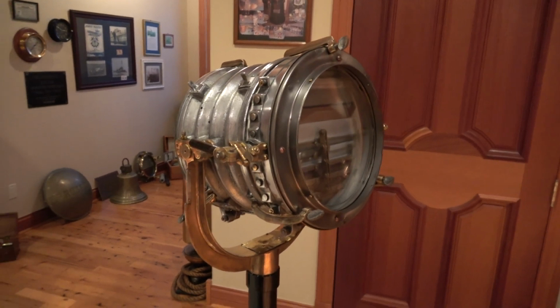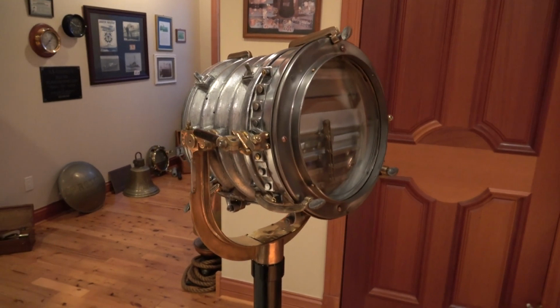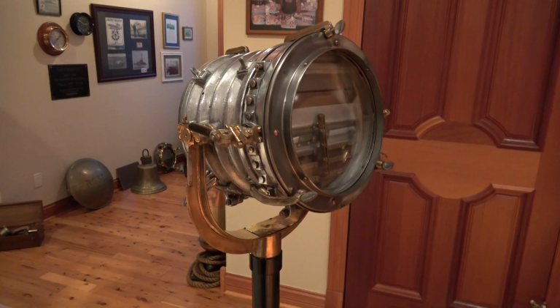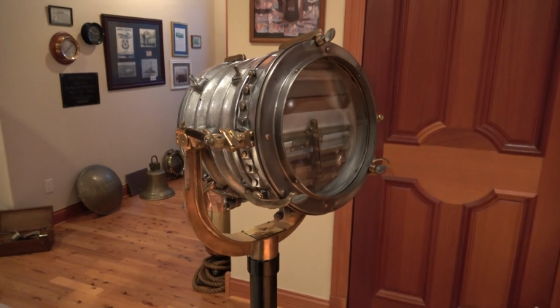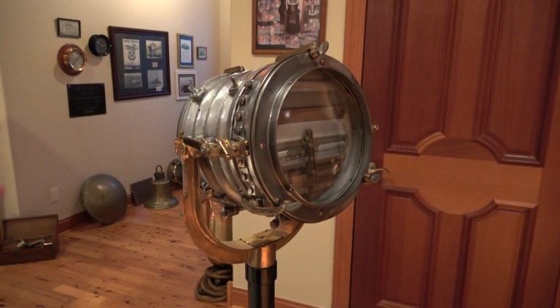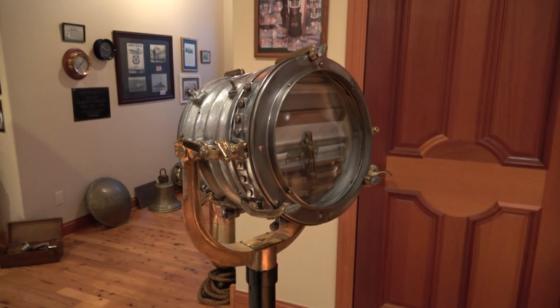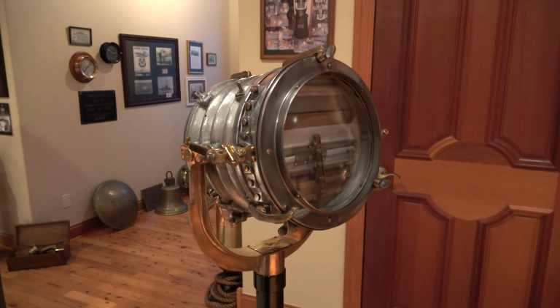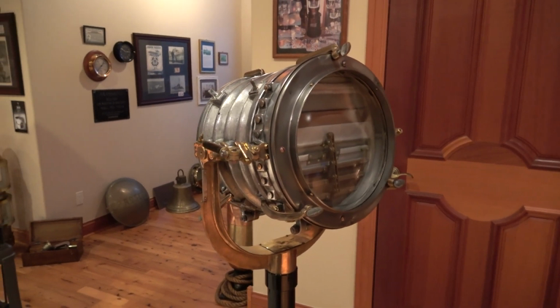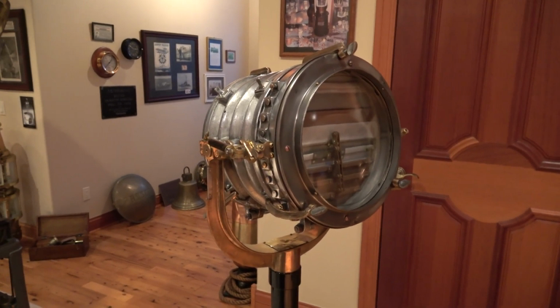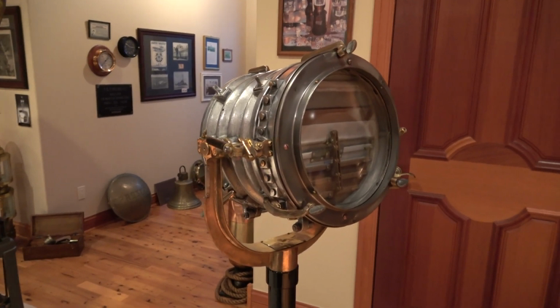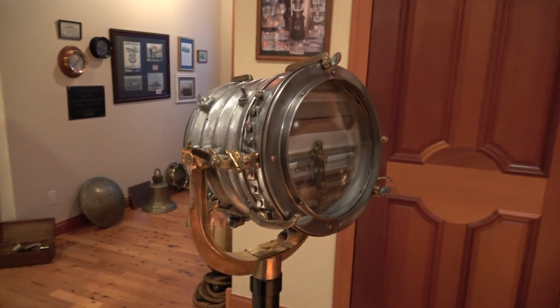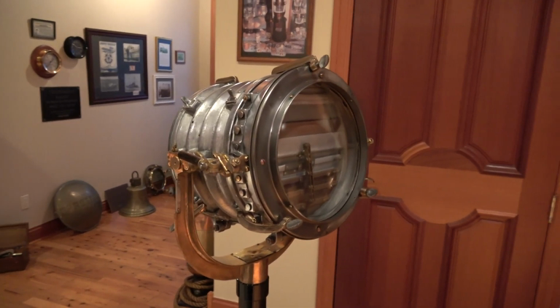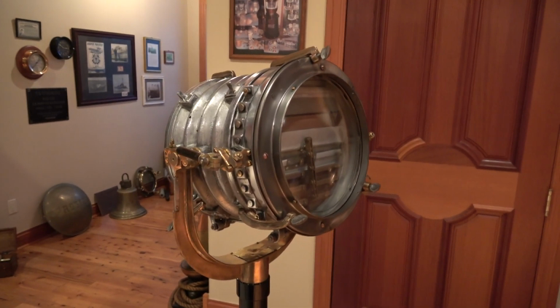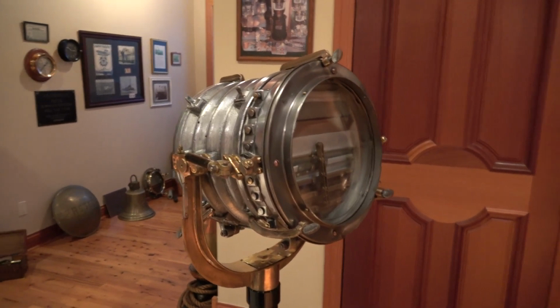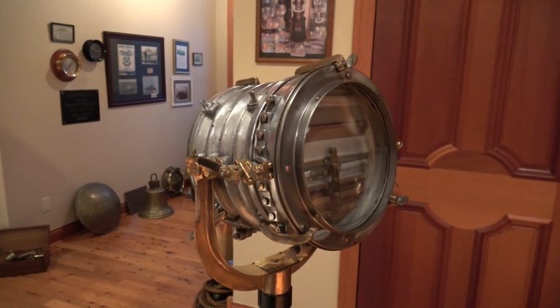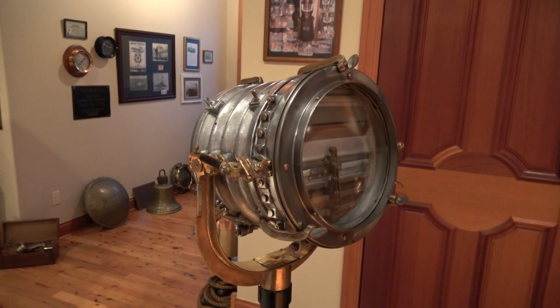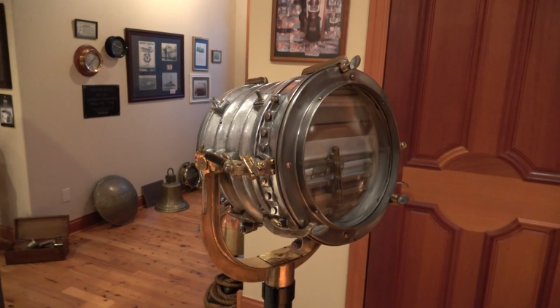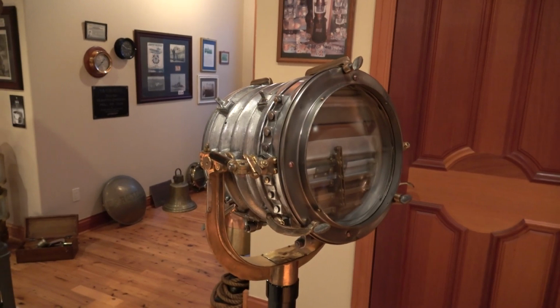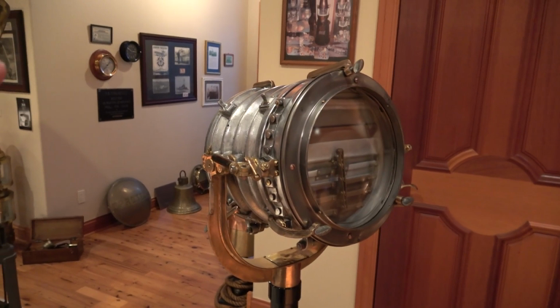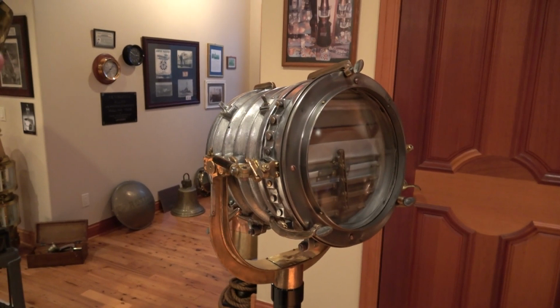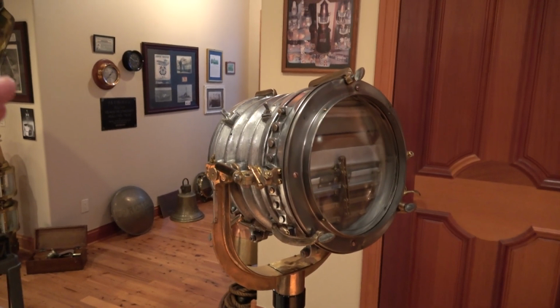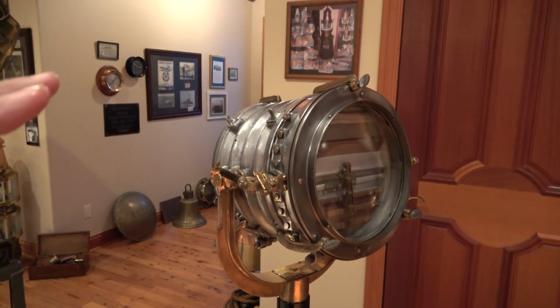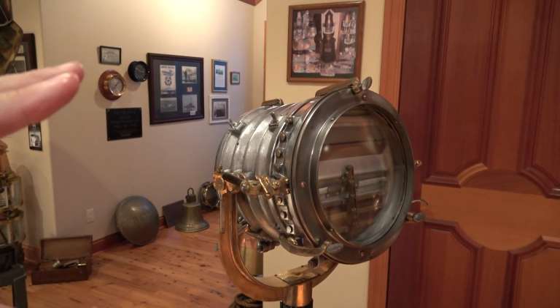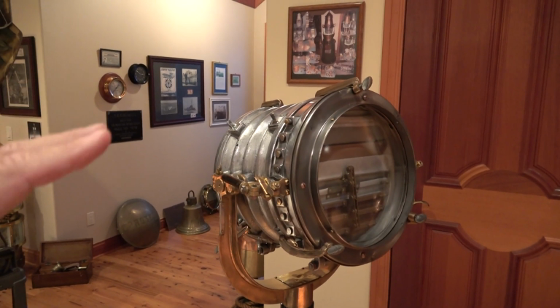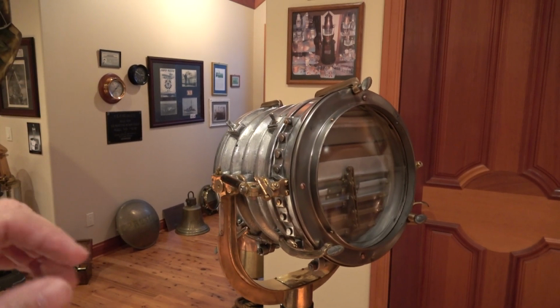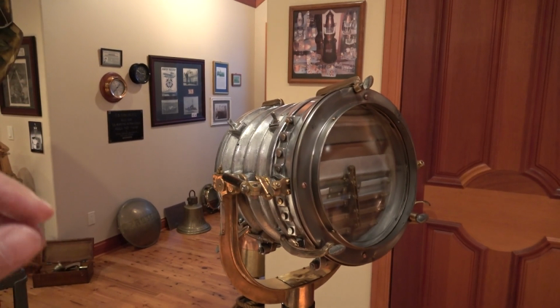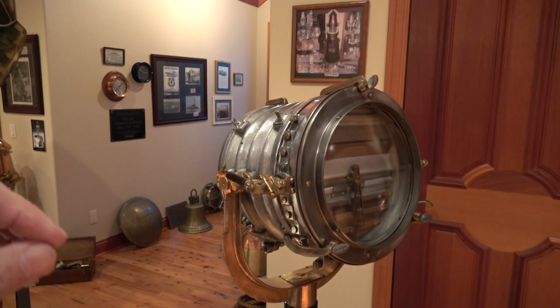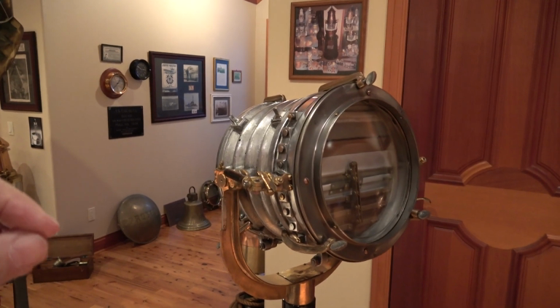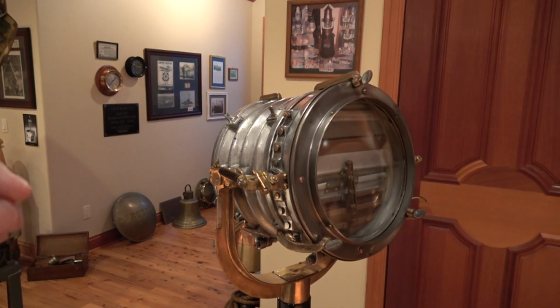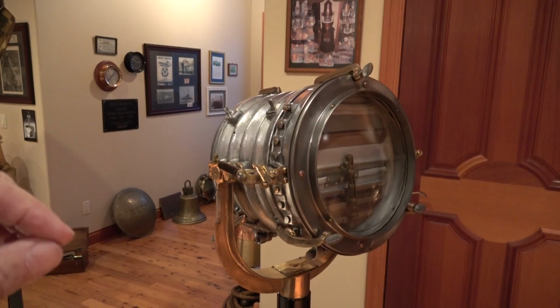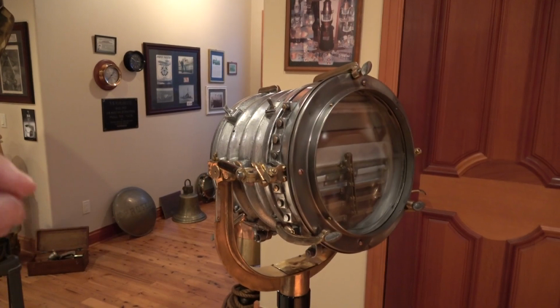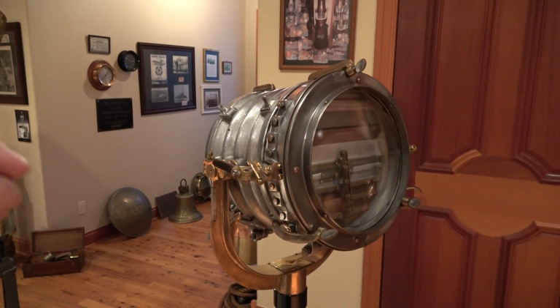We have dismantled this lamp down to its smallest piece, oiled, cleaned, straightened, and polished all of the components. It's made of aluminum, bronze, and brass.